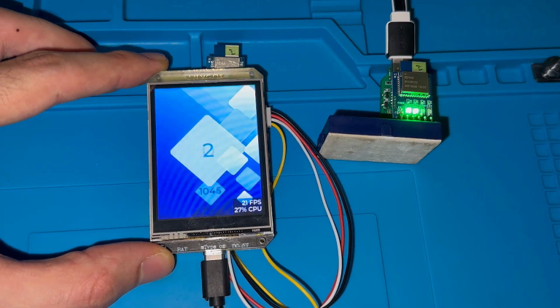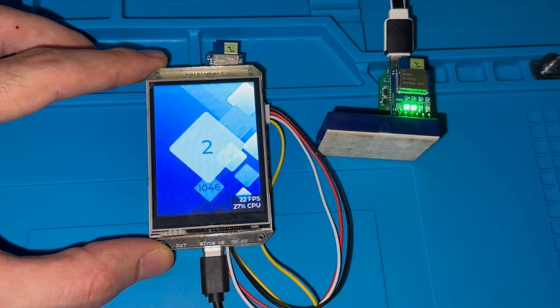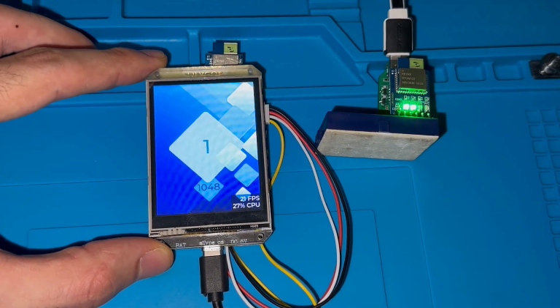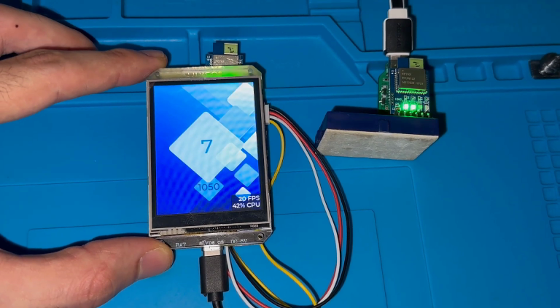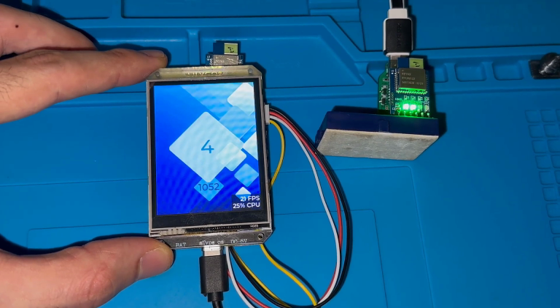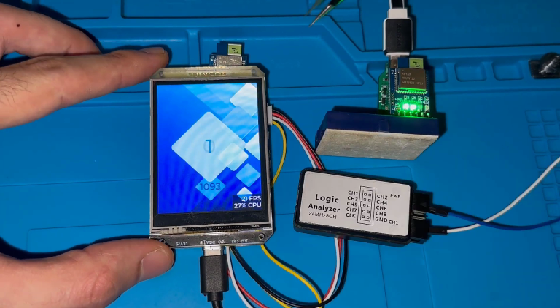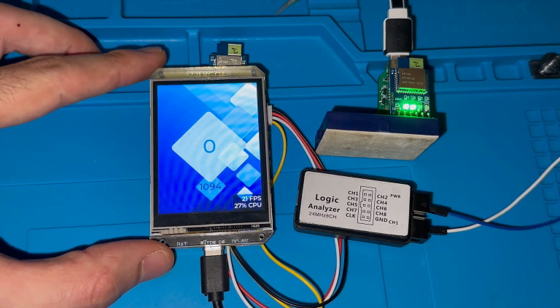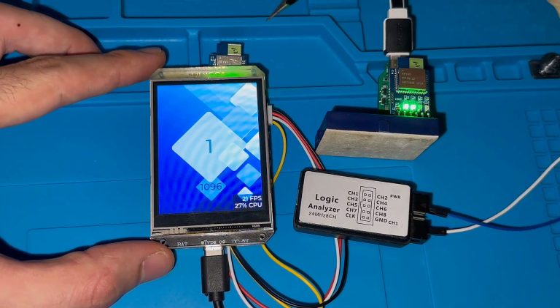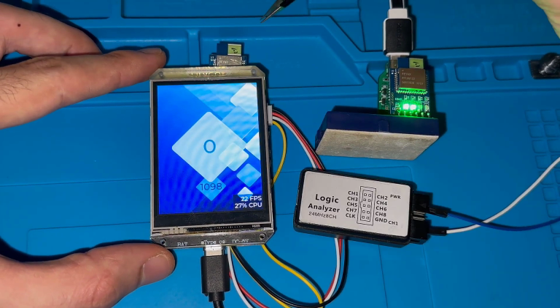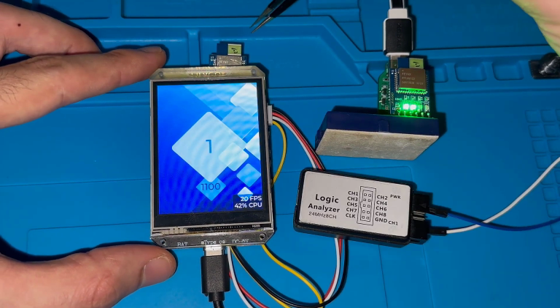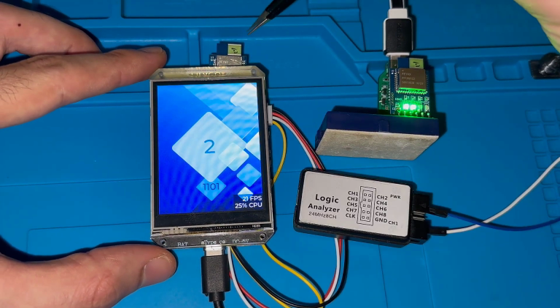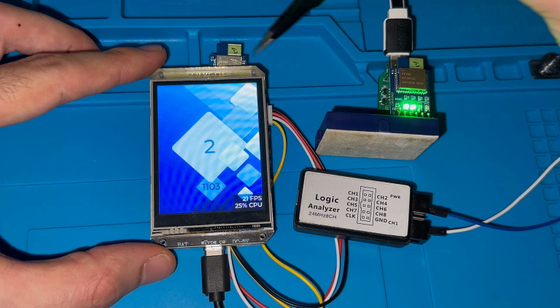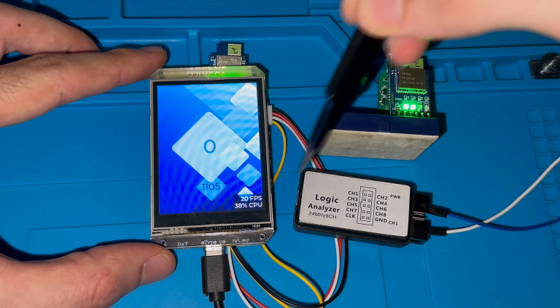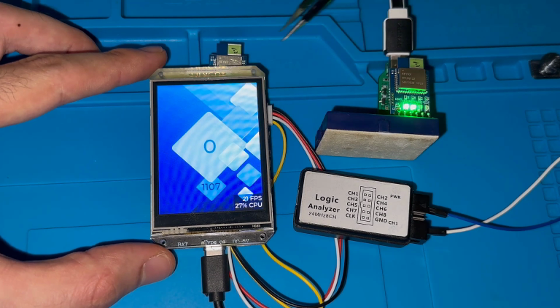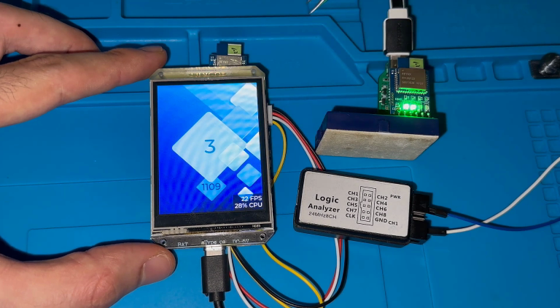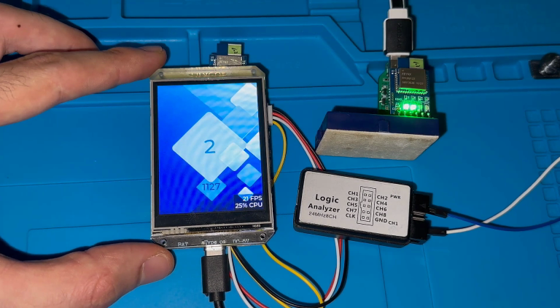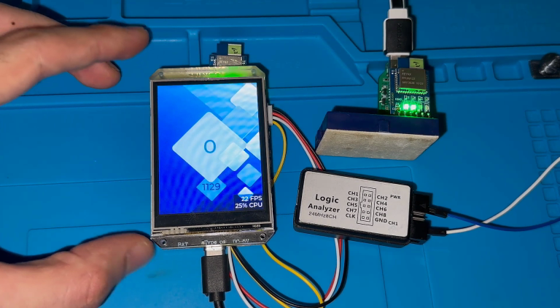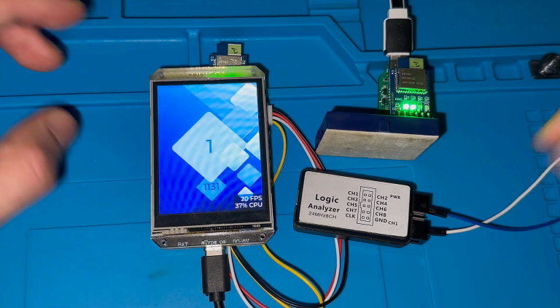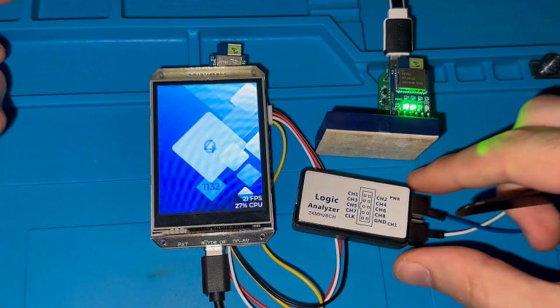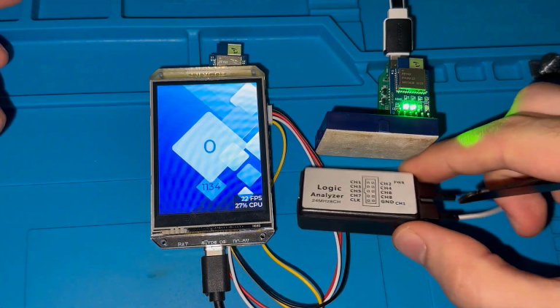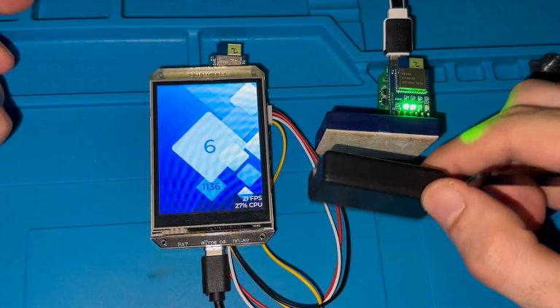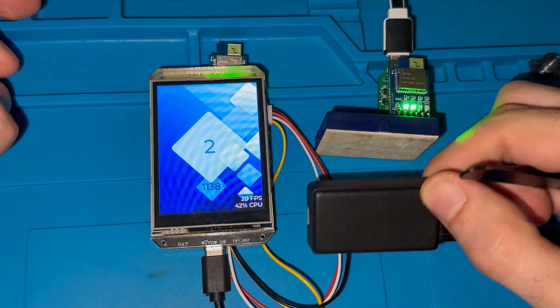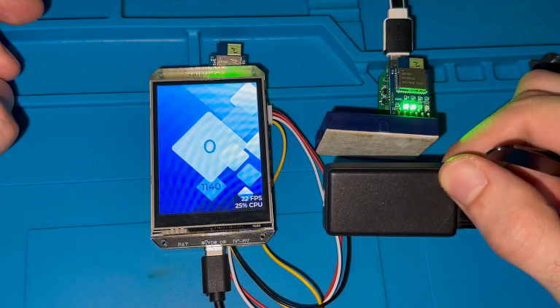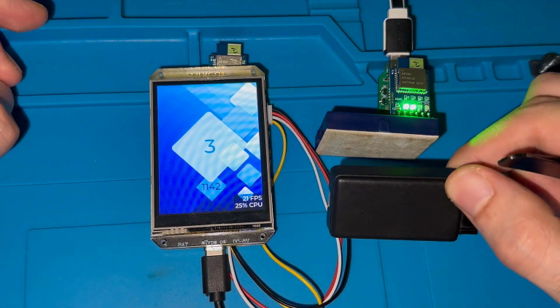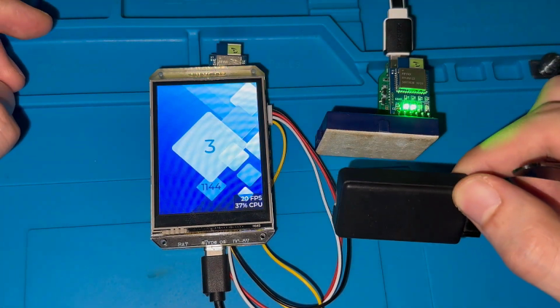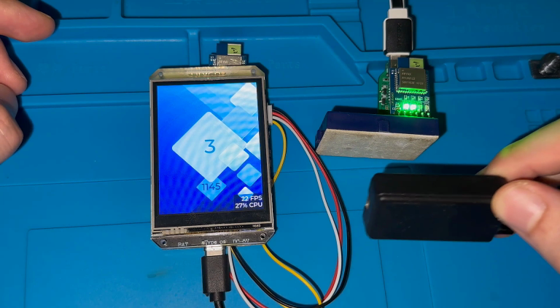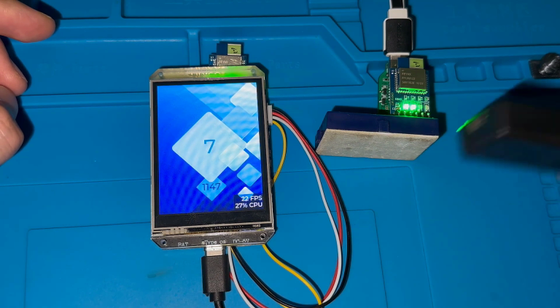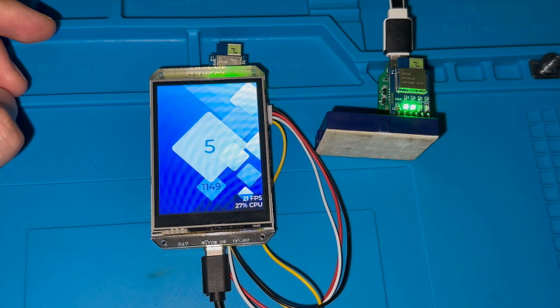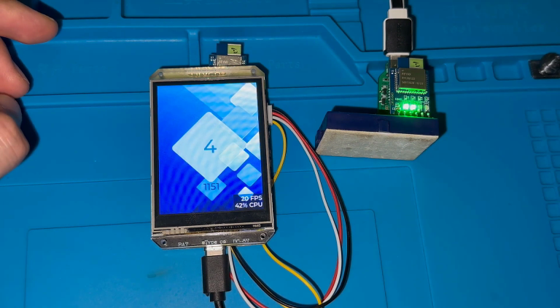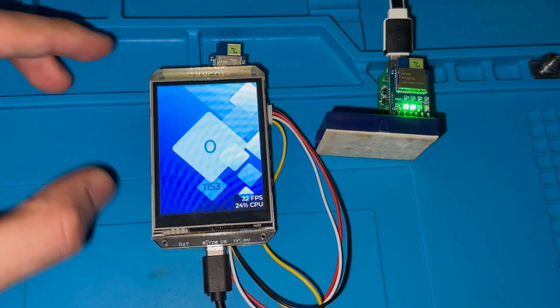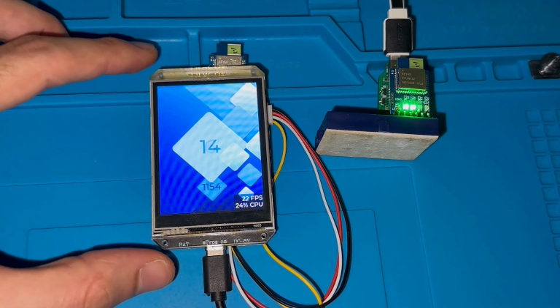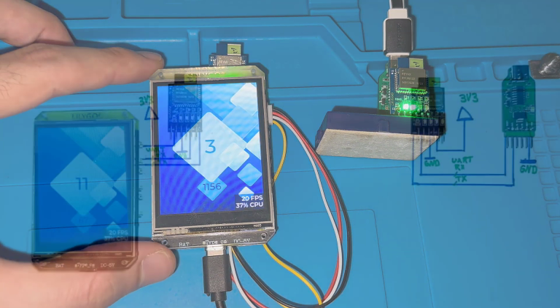First I want to show you the AT commands running over UART, and we are going to use this logic analyzer to see everything in detail. So let's jump into that.